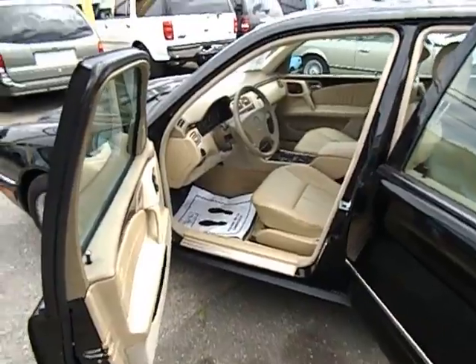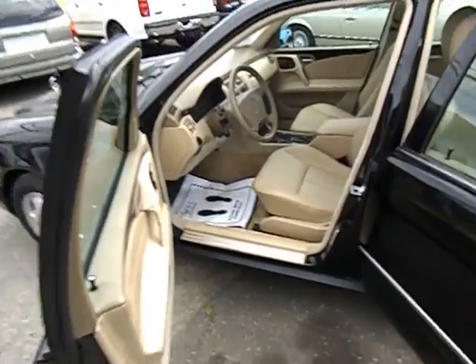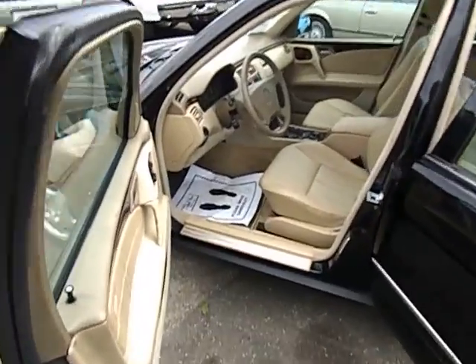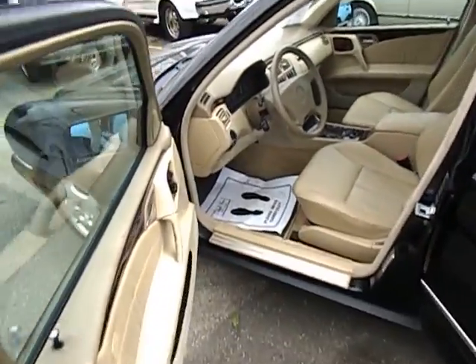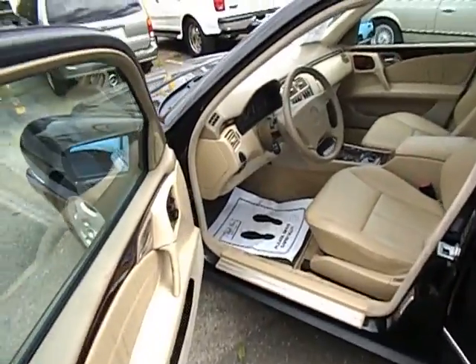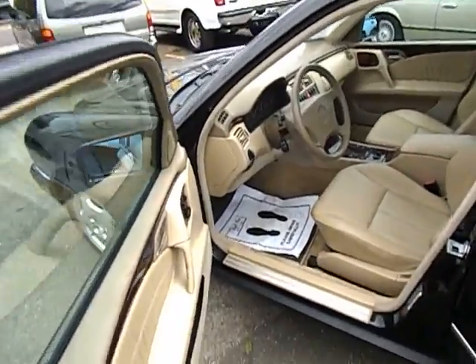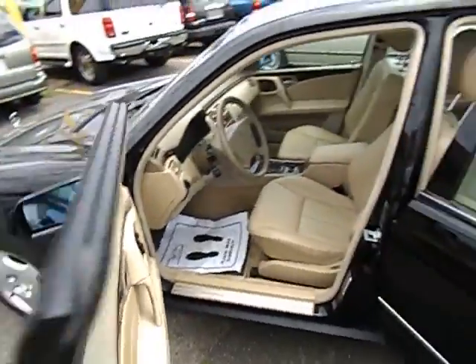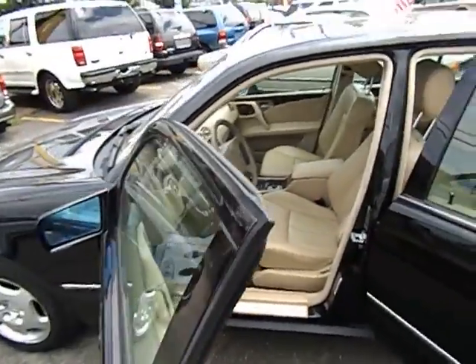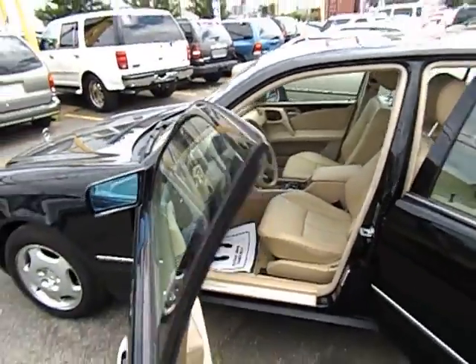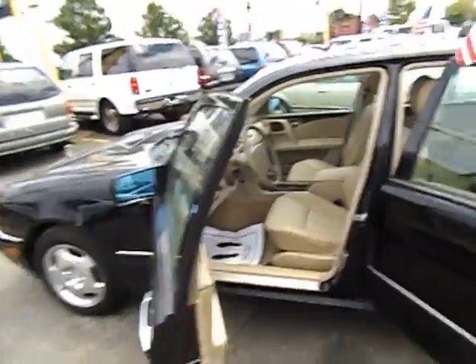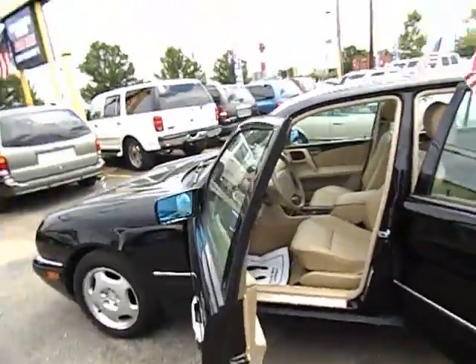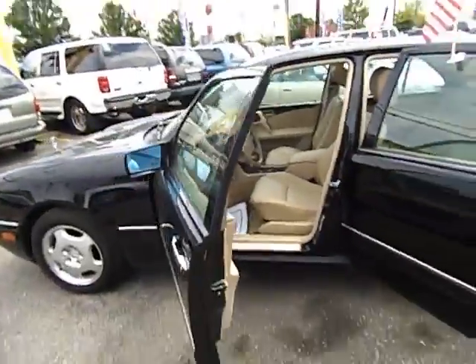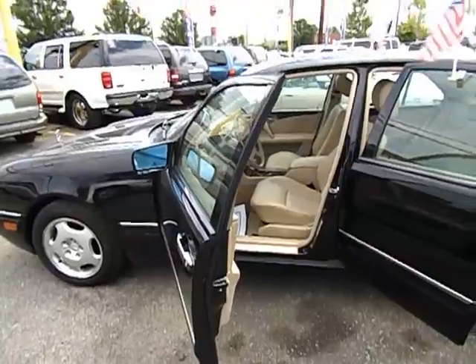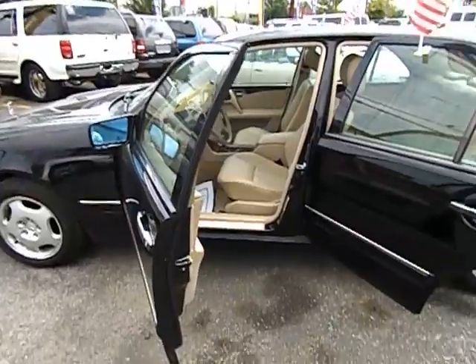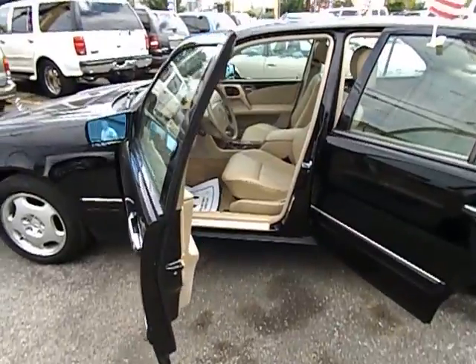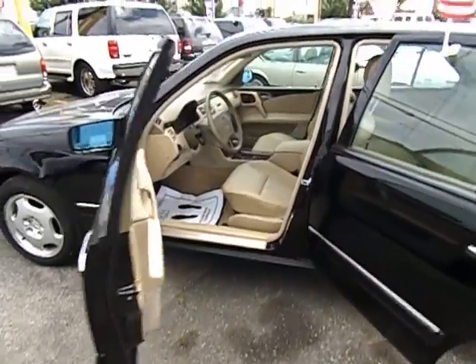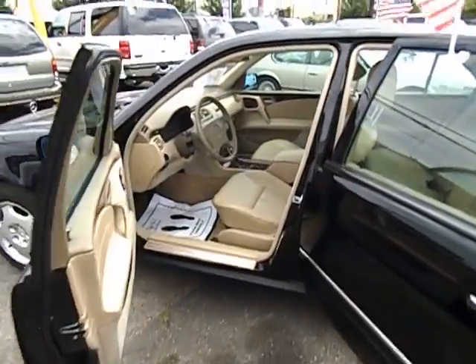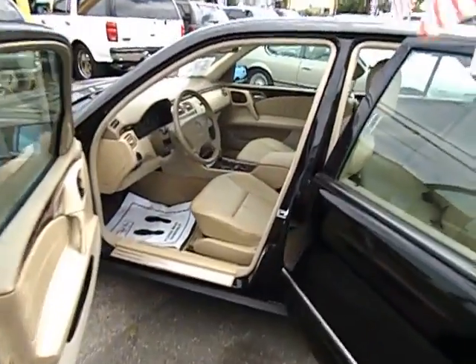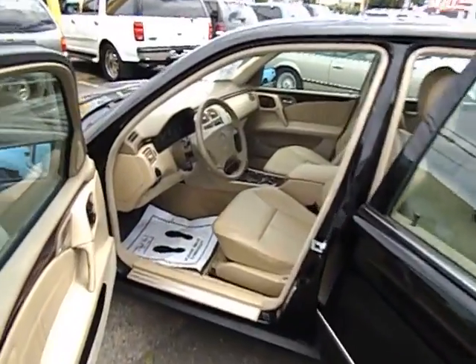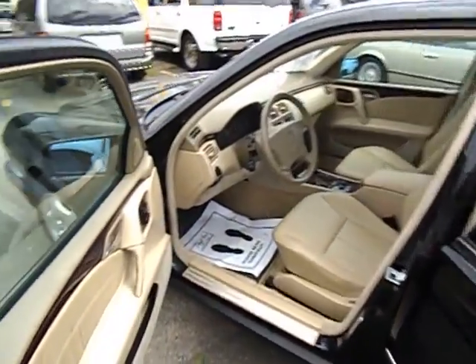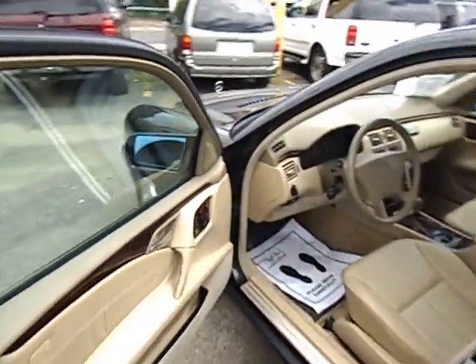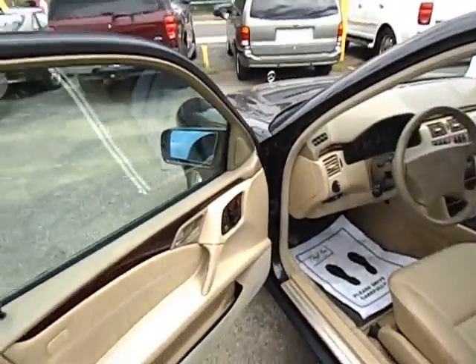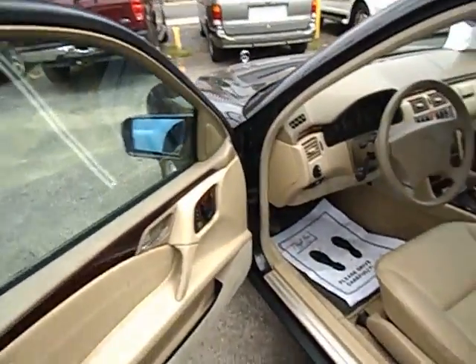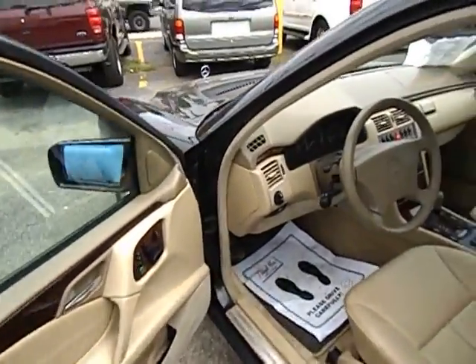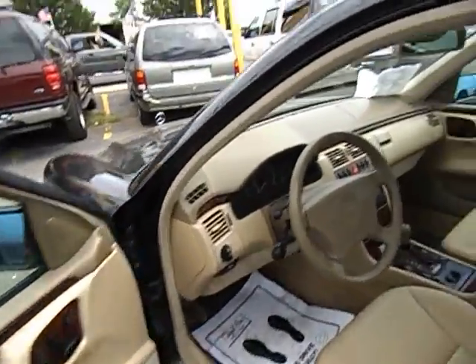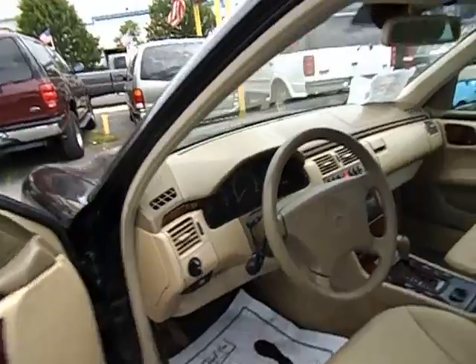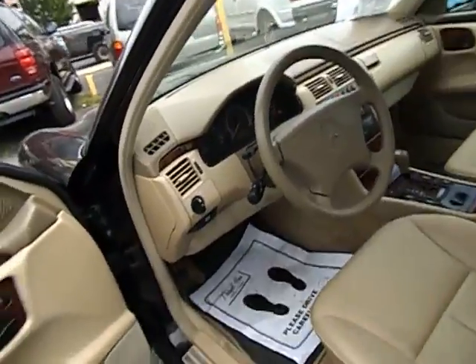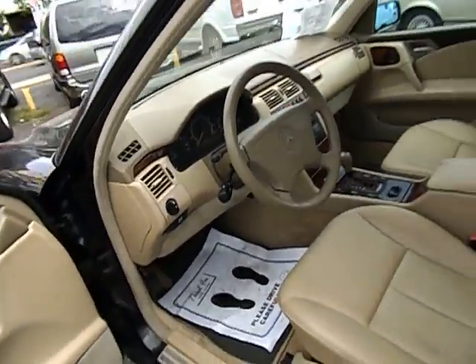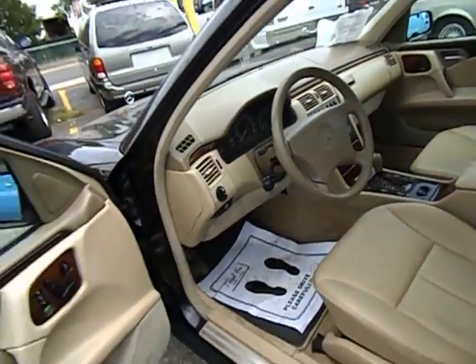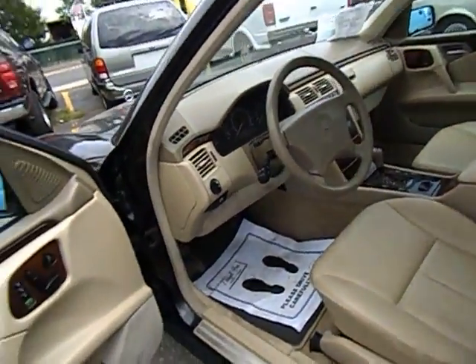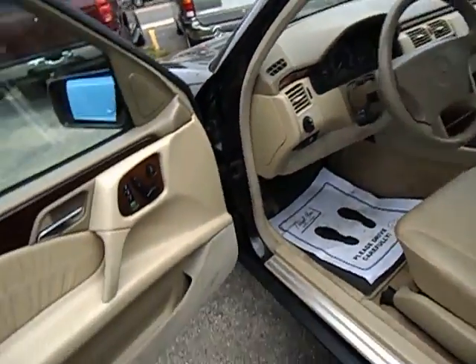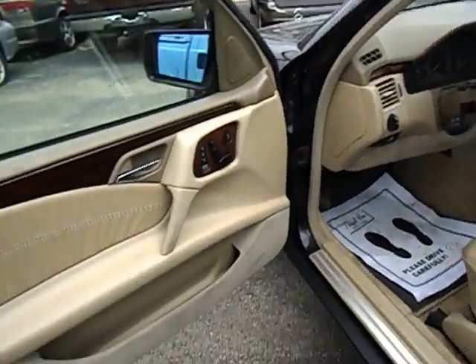Let's take a look at the interior on this 1999 Mercedes-Benz. This is an E430. Very good condition for a '99 — there's 96,000 miles.